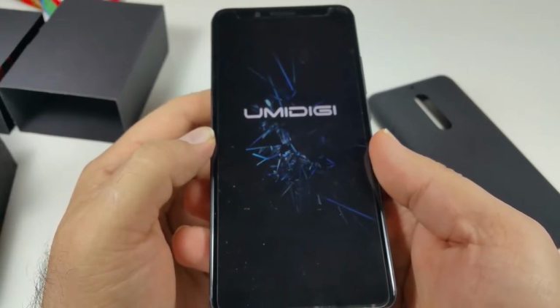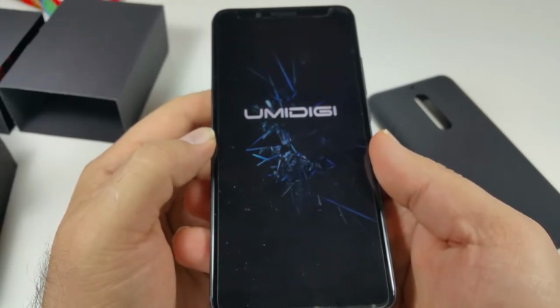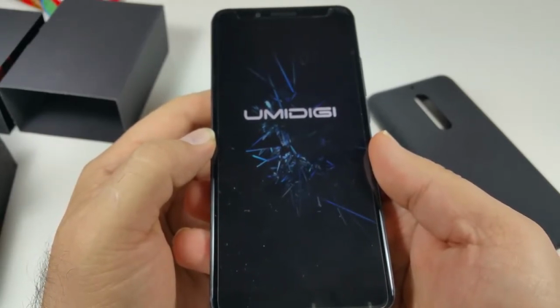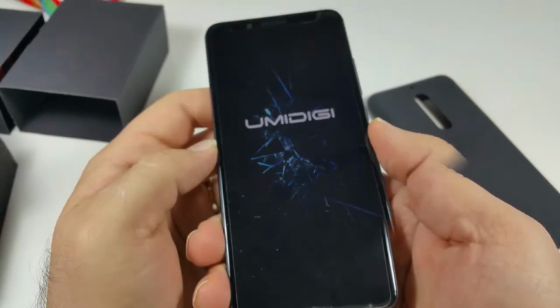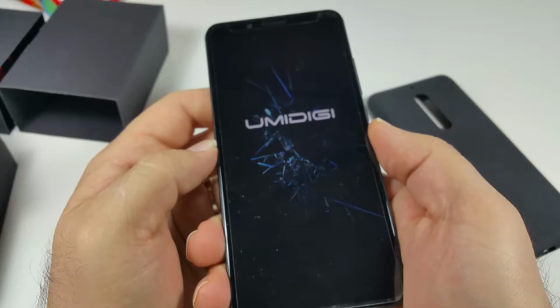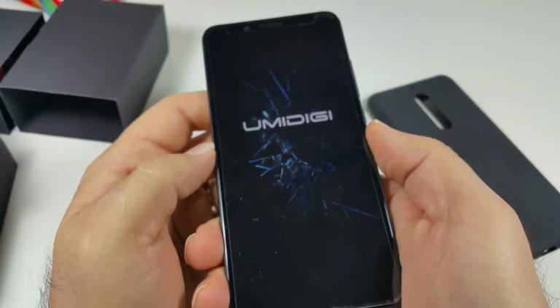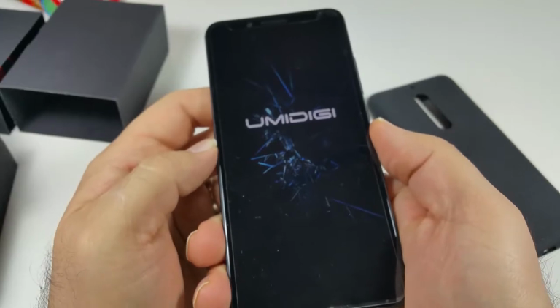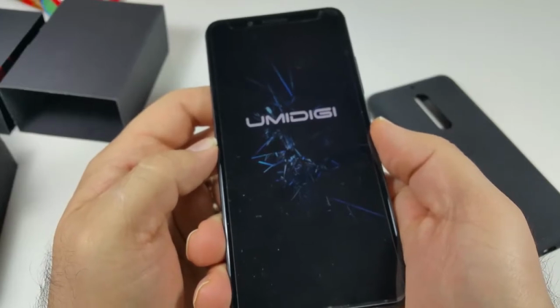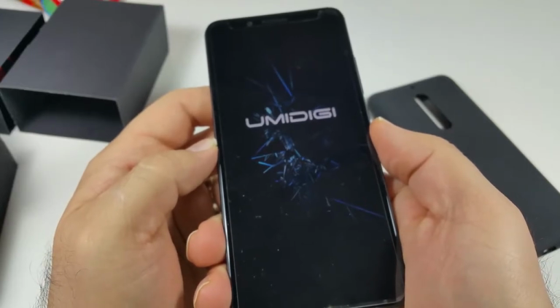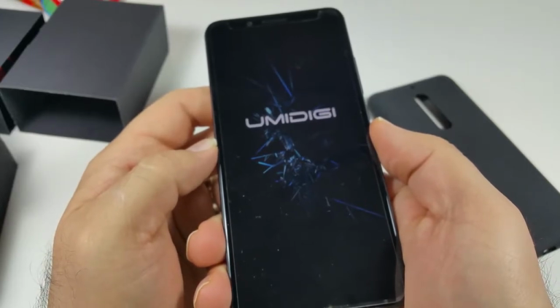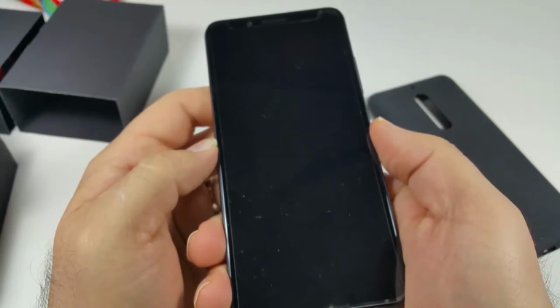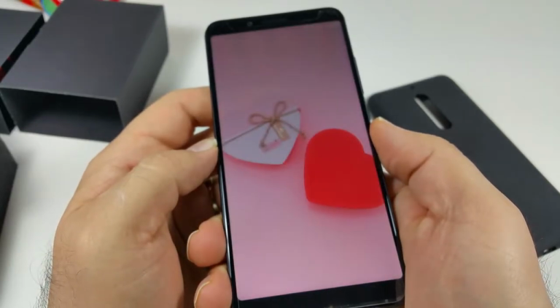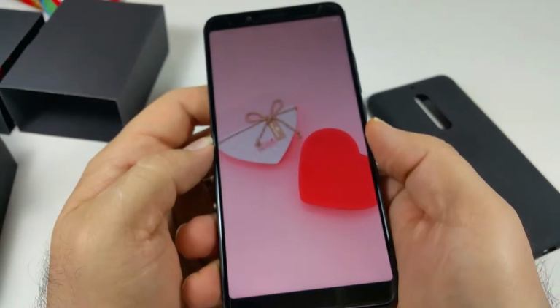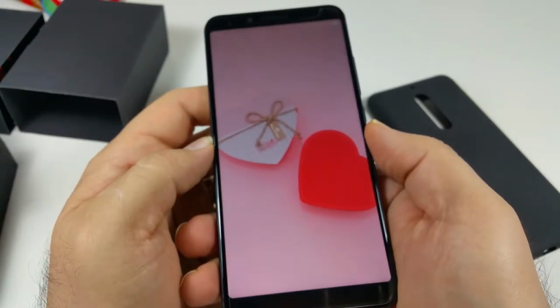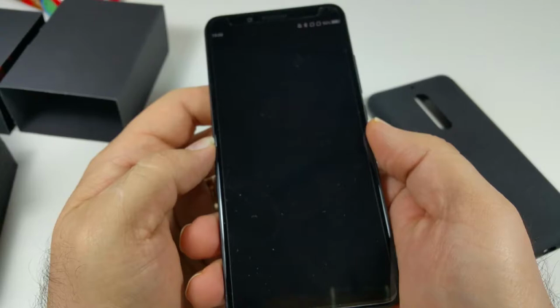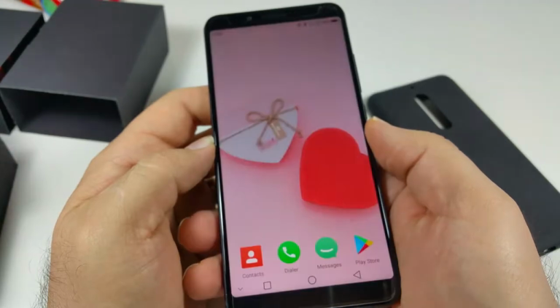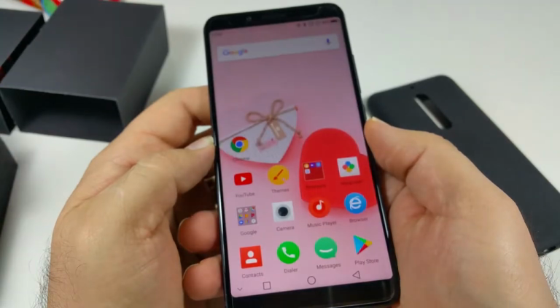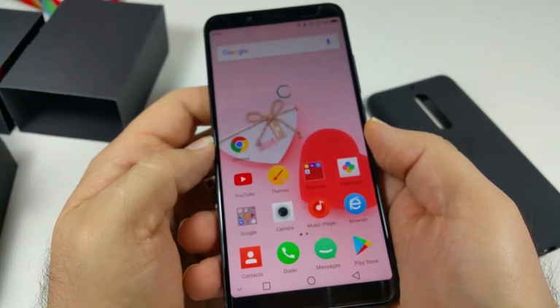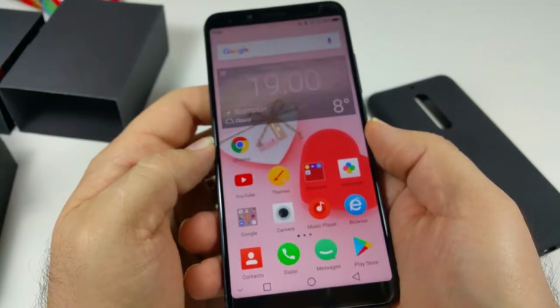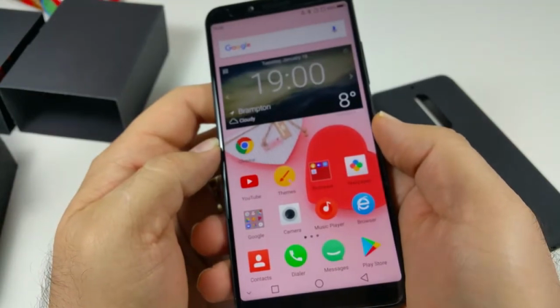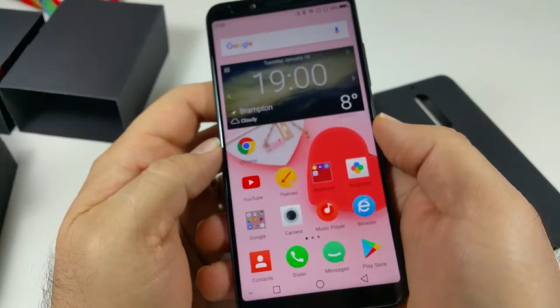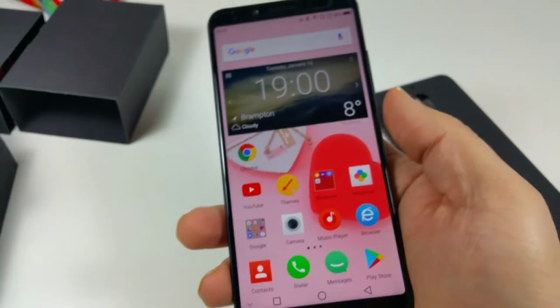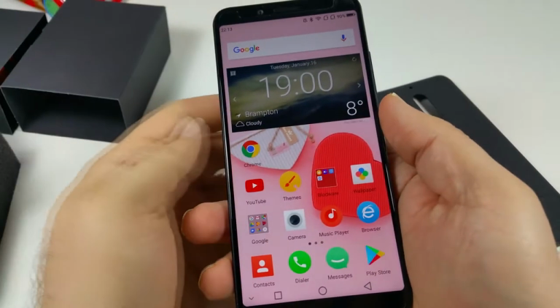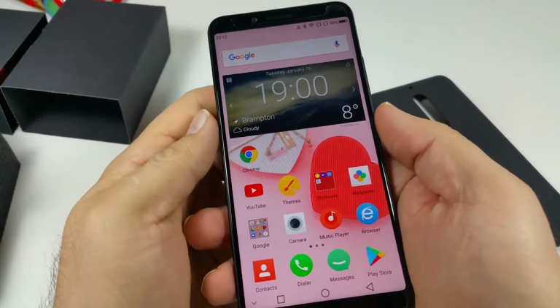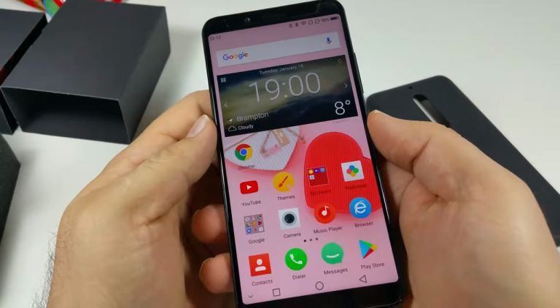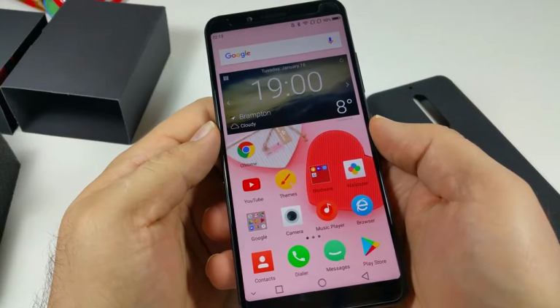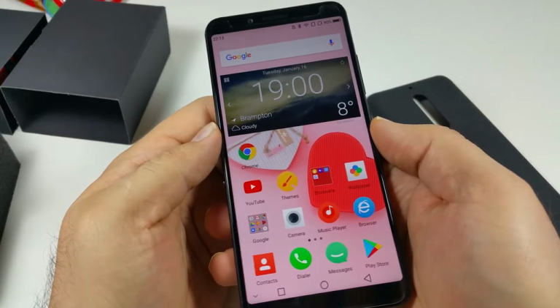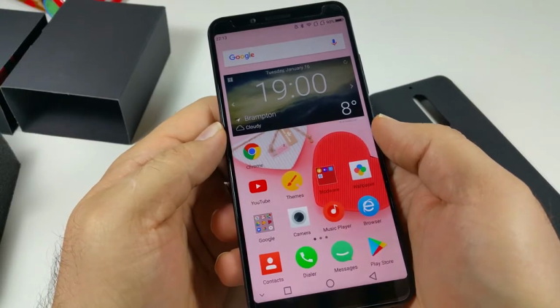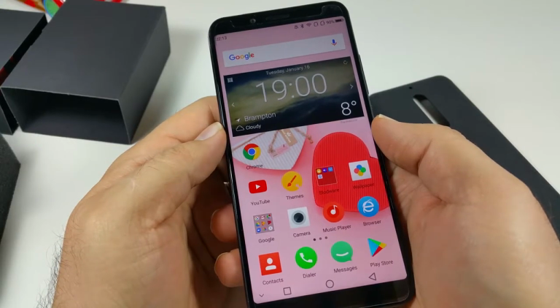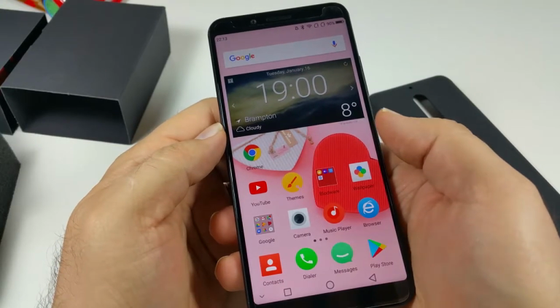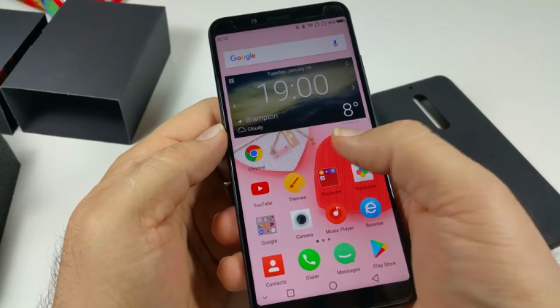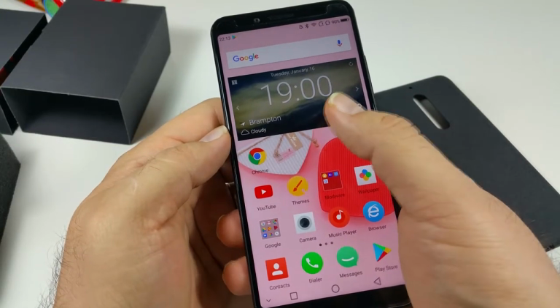Slide to open. This is not my usual lock — we made it simple for the video. We normally don't record these videos using a mobile device, but in this case we did to make a slightly different type of video. This is the stock launcher and we put a little heart in the background.